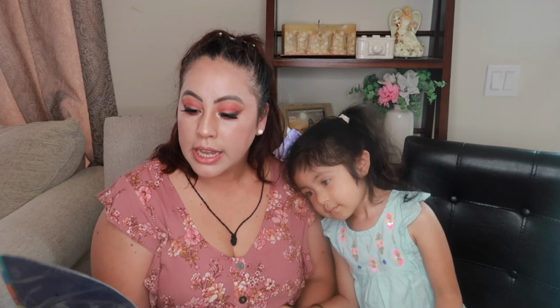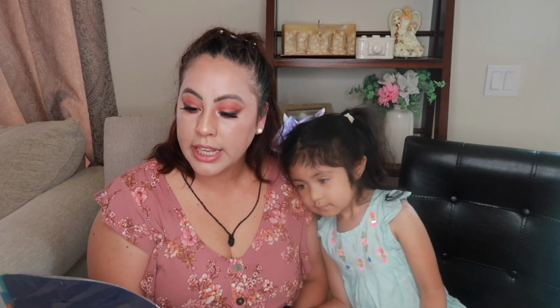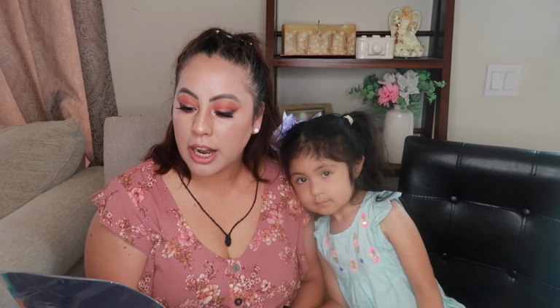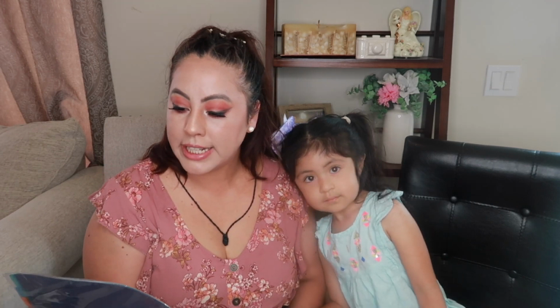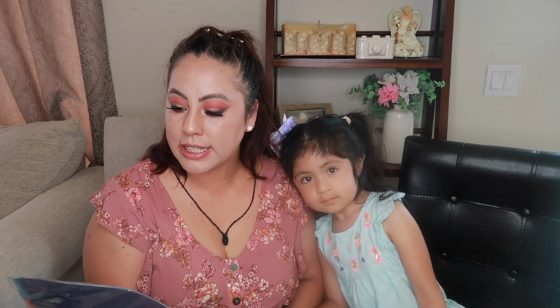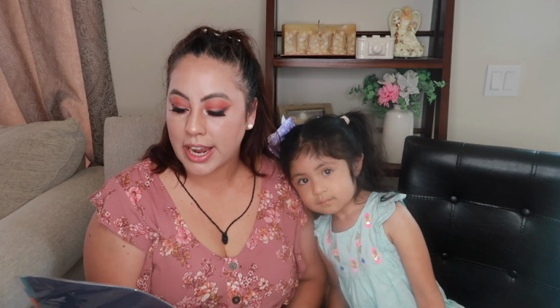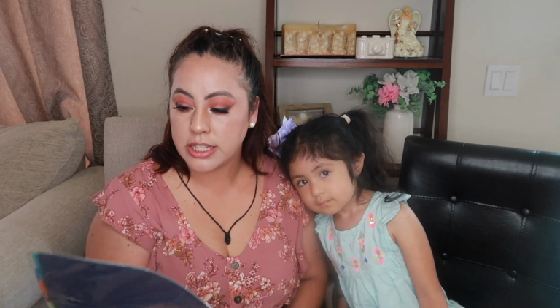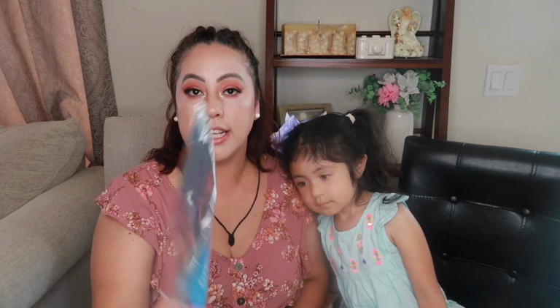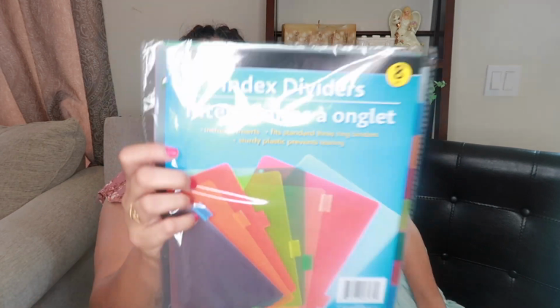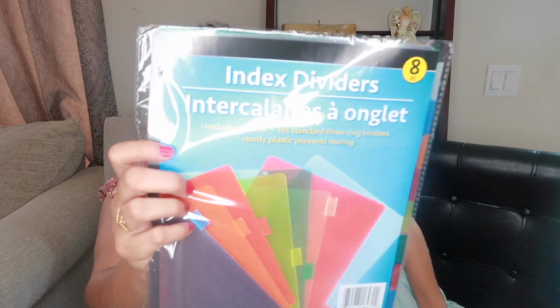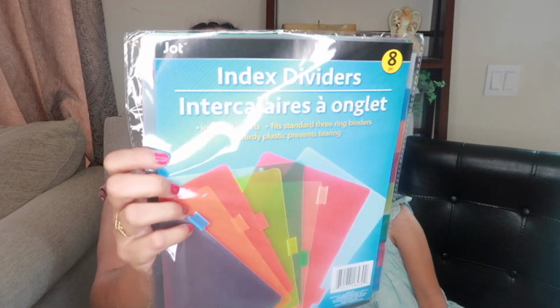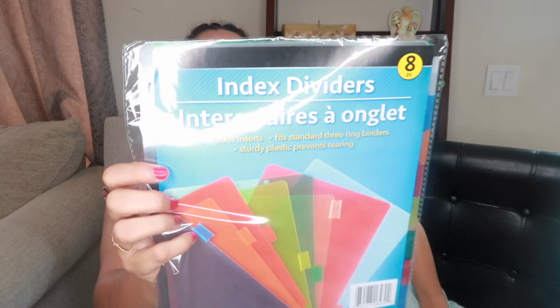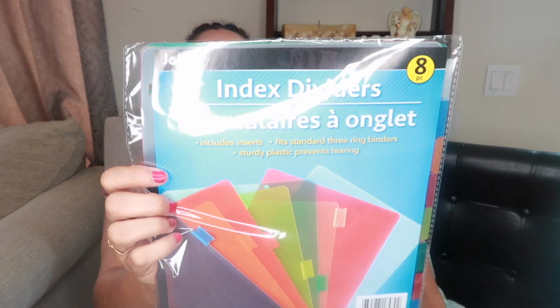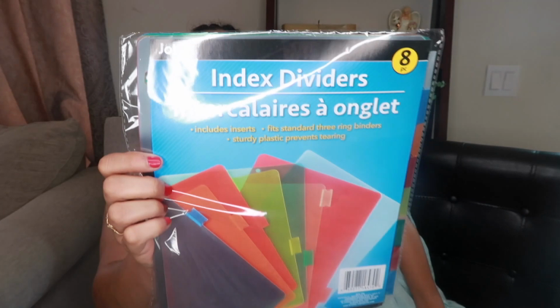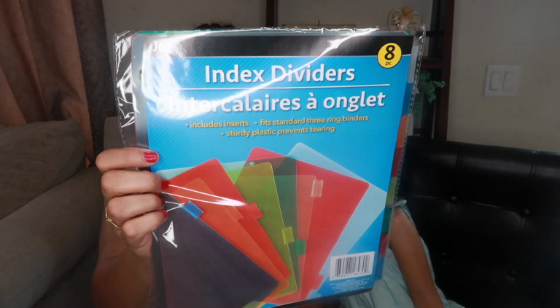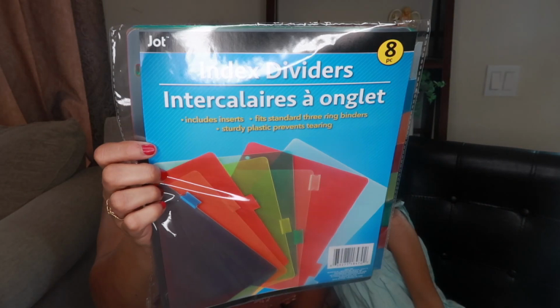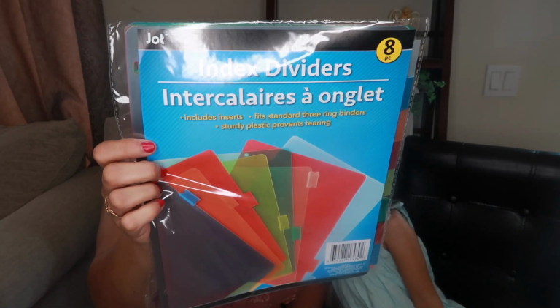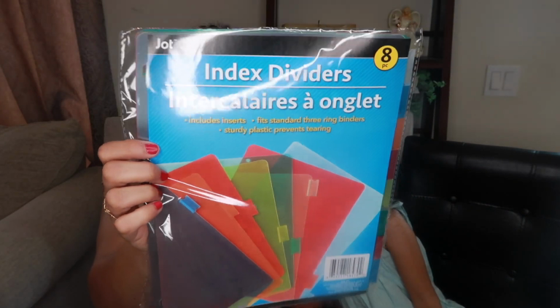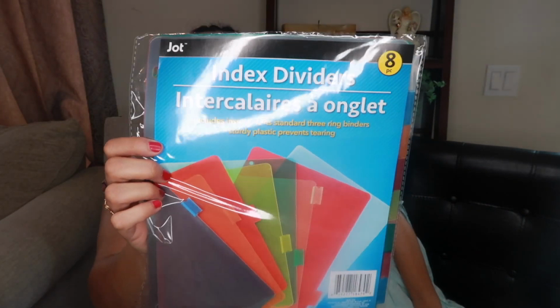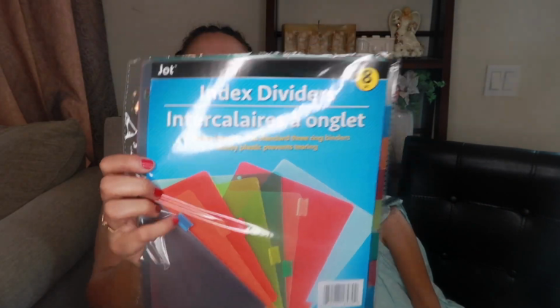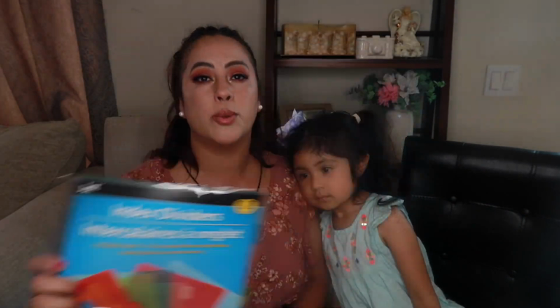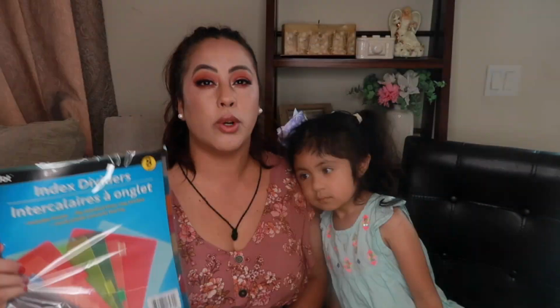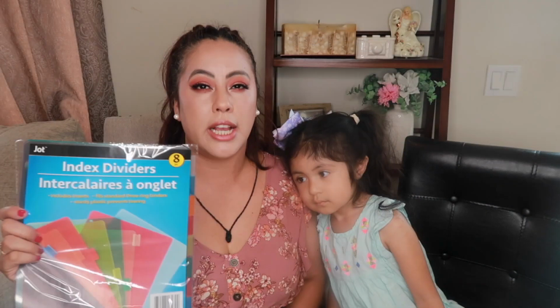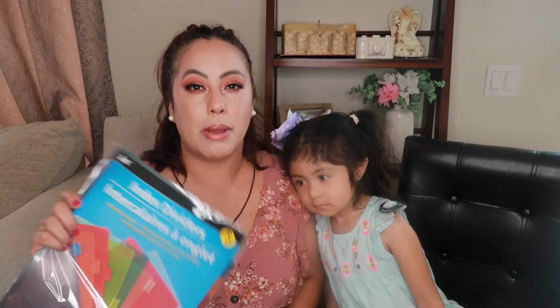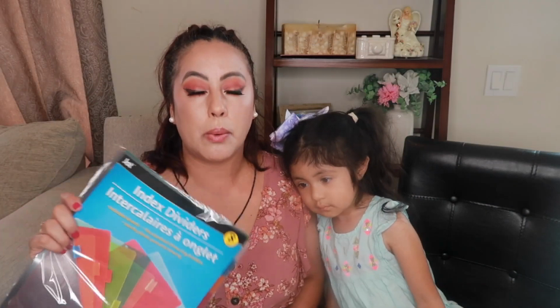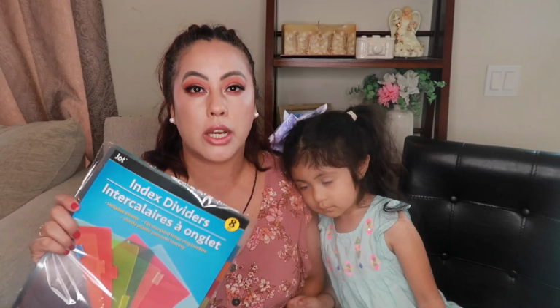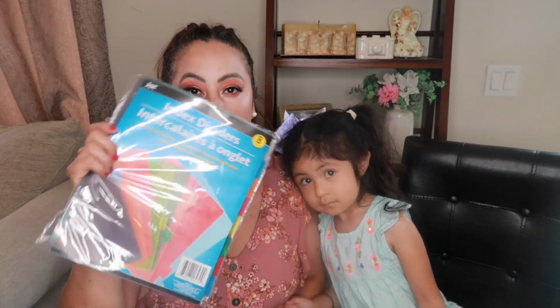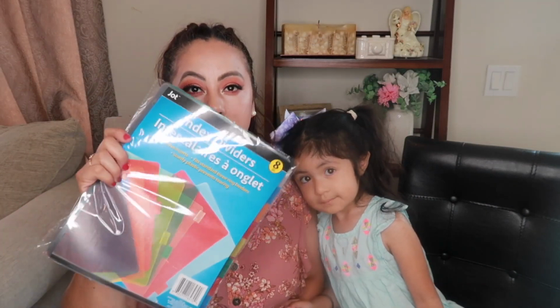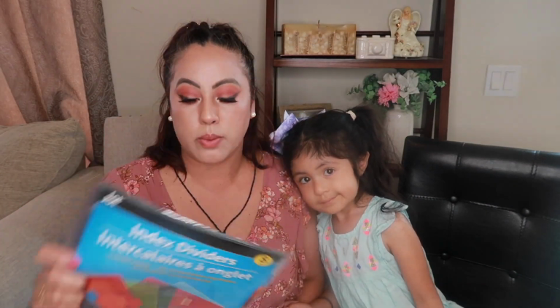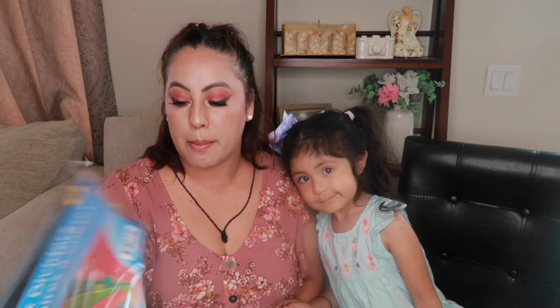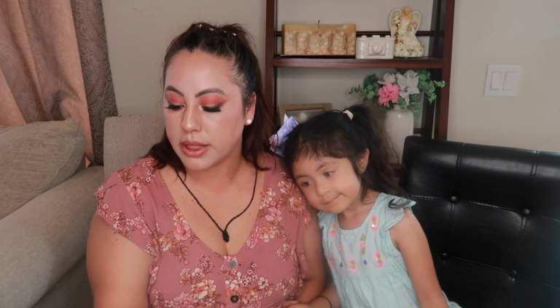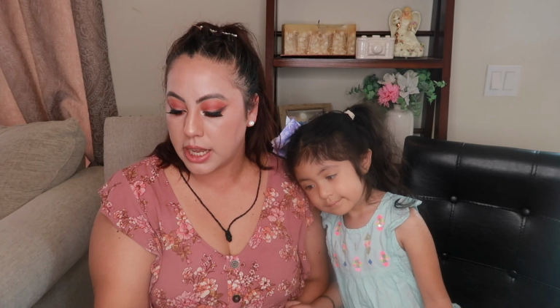These are index dividers — it's an eight-piece set. Dollar Tree carries these all the time. I just want to organize some paperwork, so that's why I picked these up.